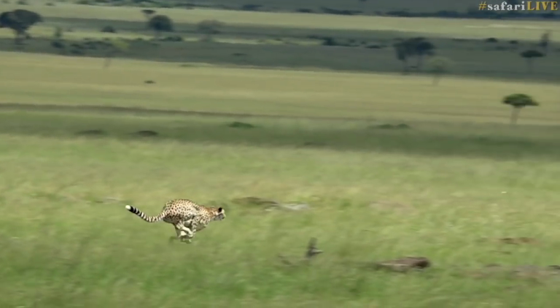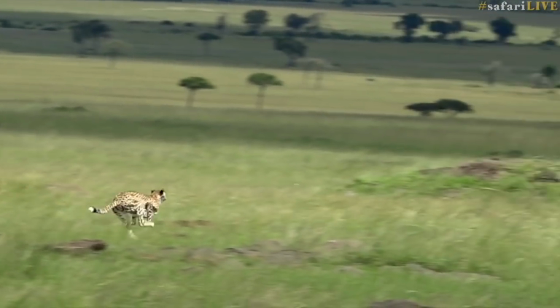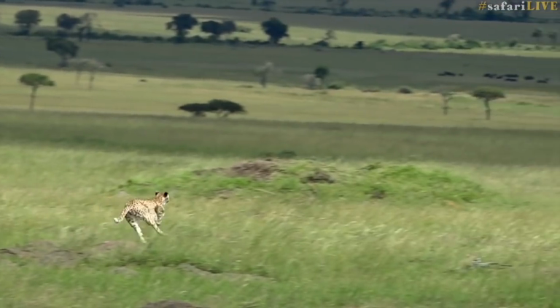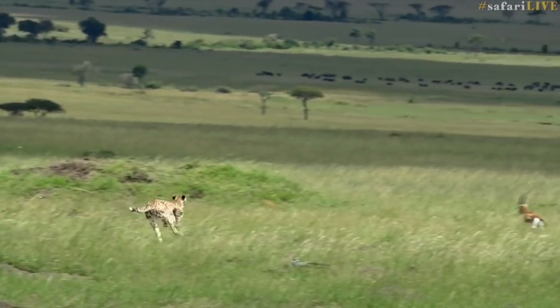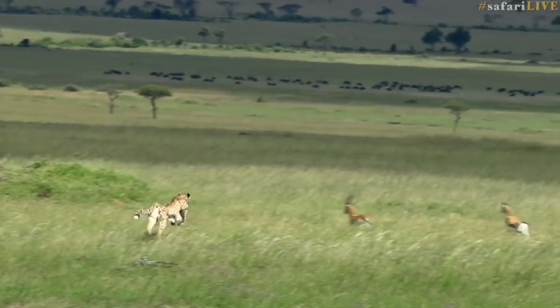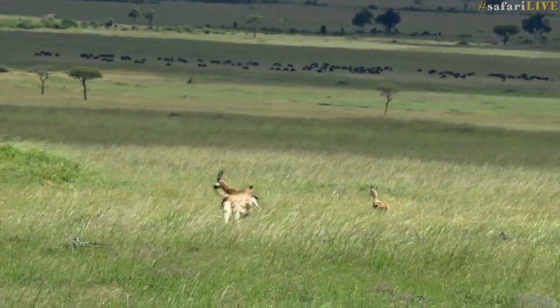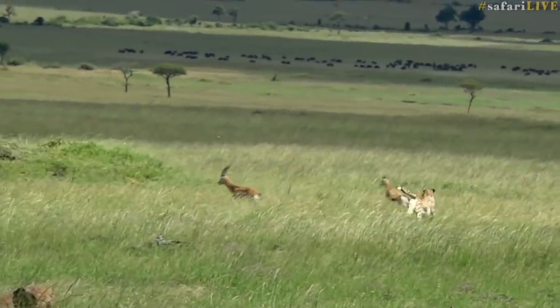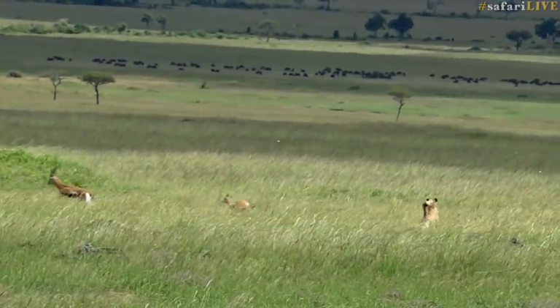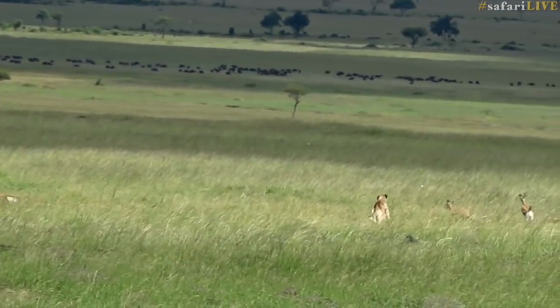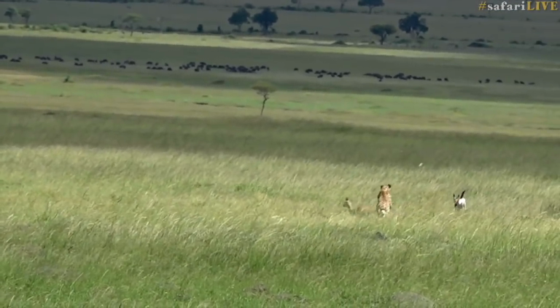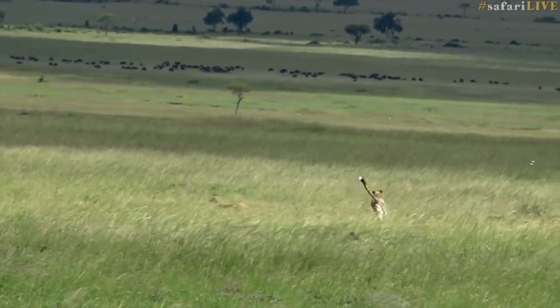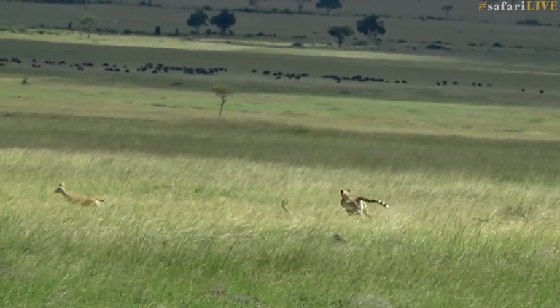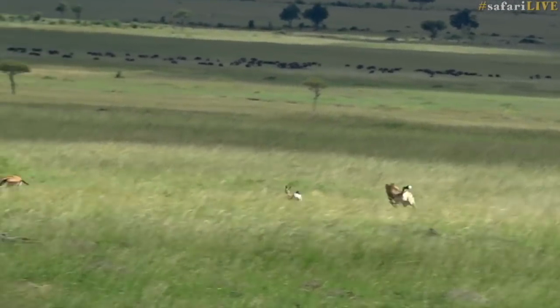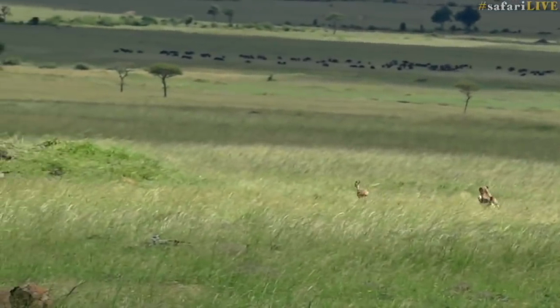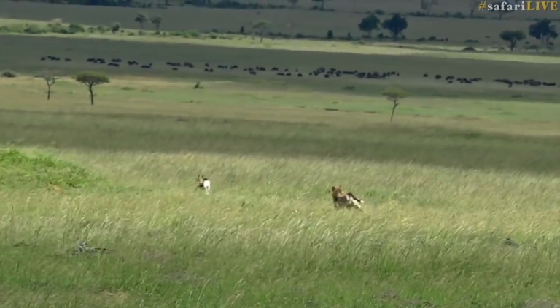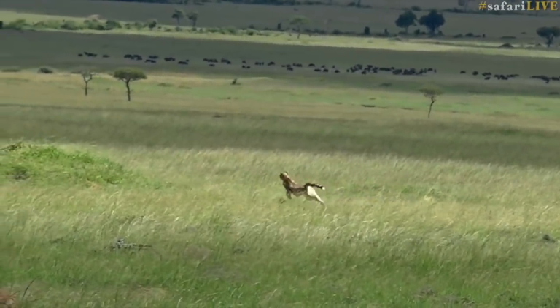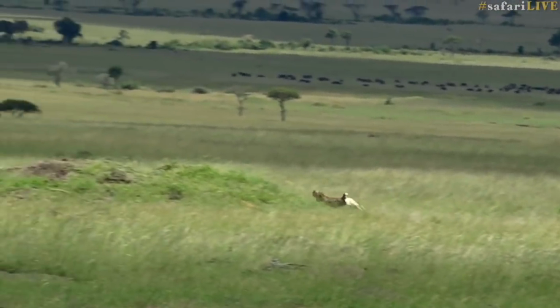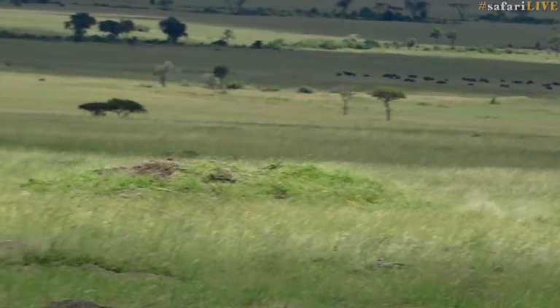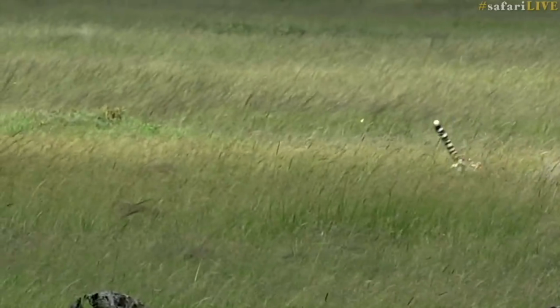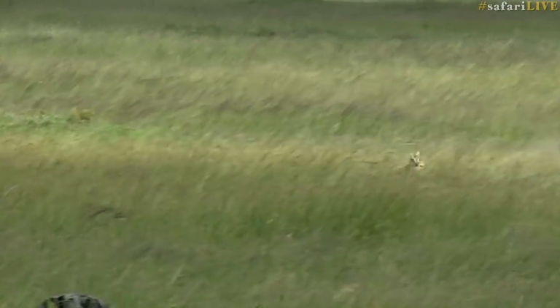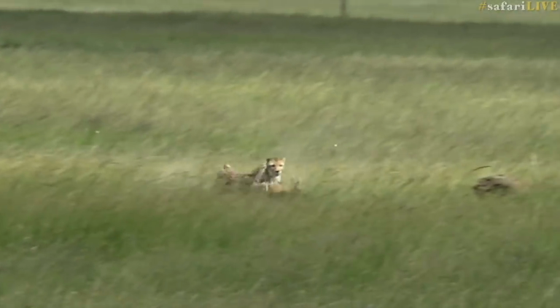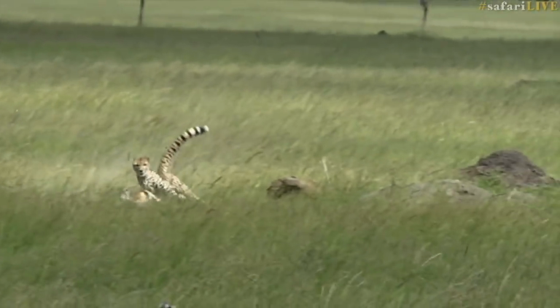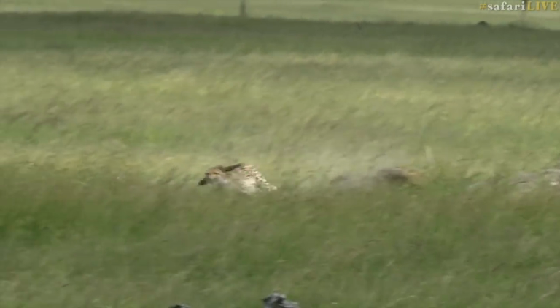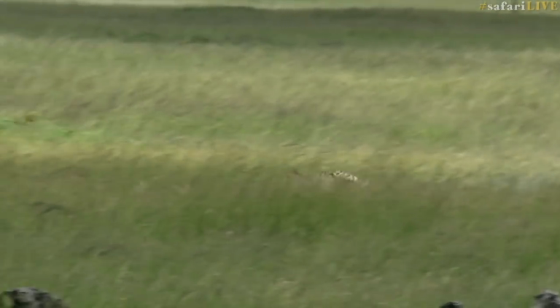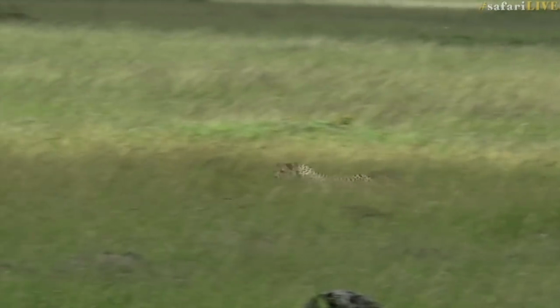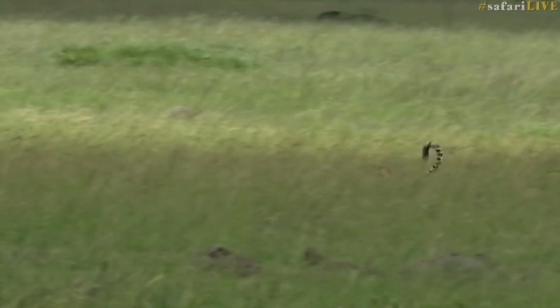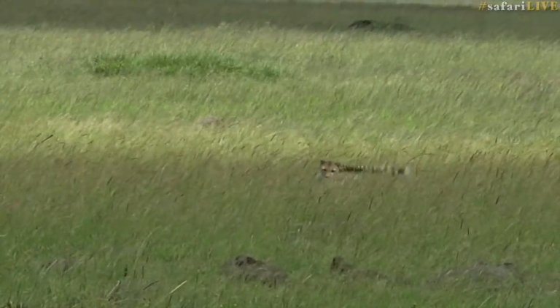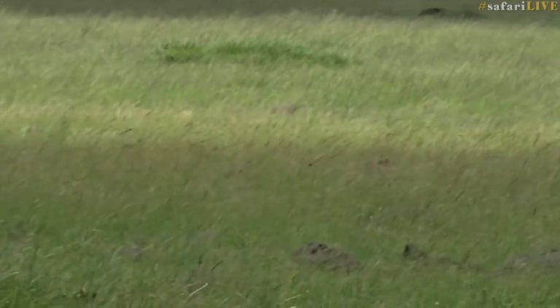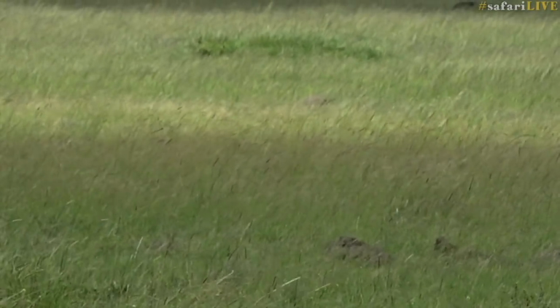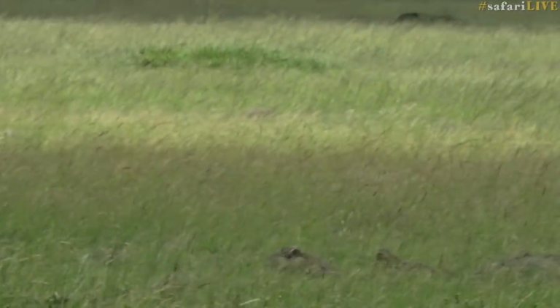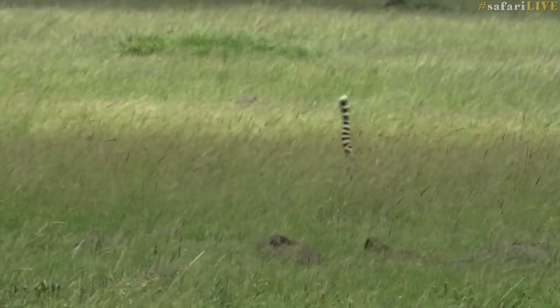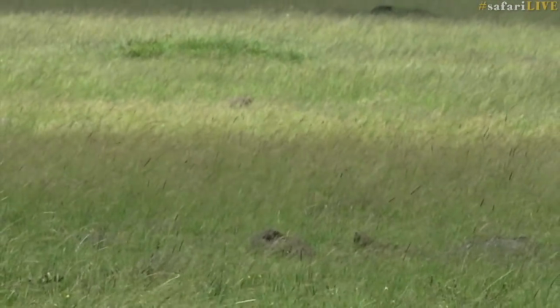As you watch her start gathering speed, you see how supple her spine is and how she can twist and turn. Watching cheetahs hunt is incredible because it often happens in short grass and for a long distance.